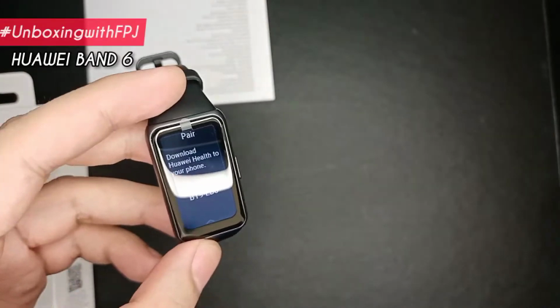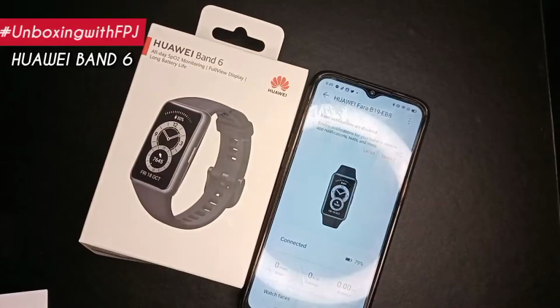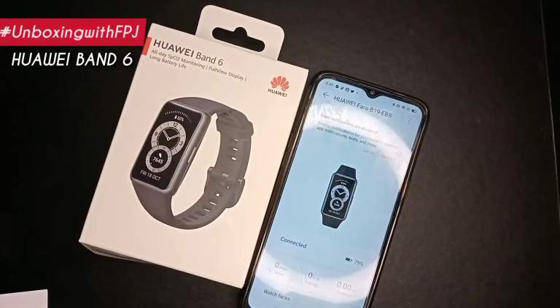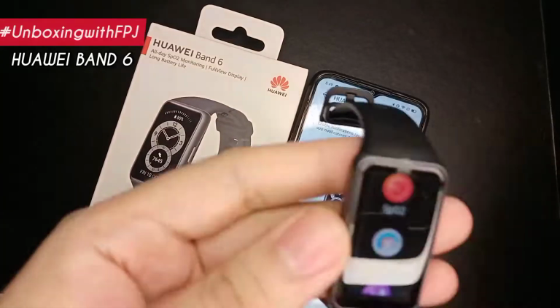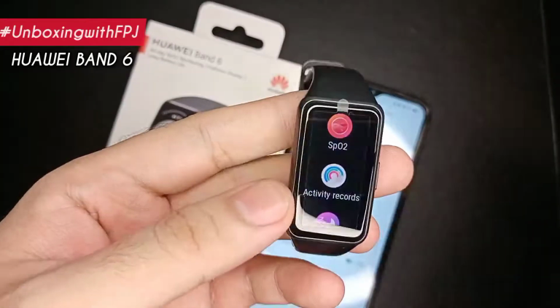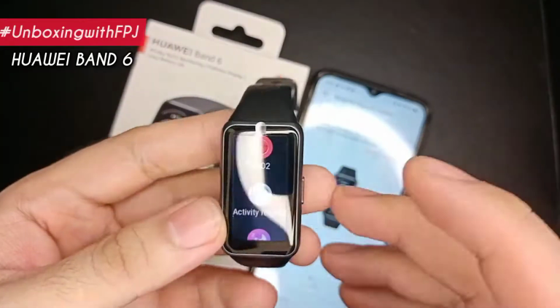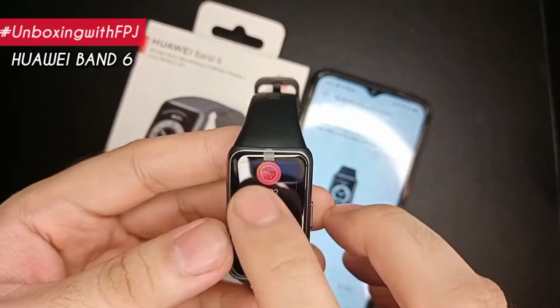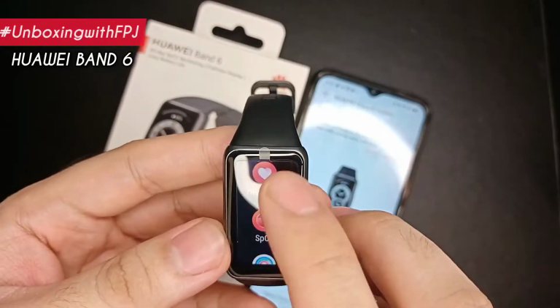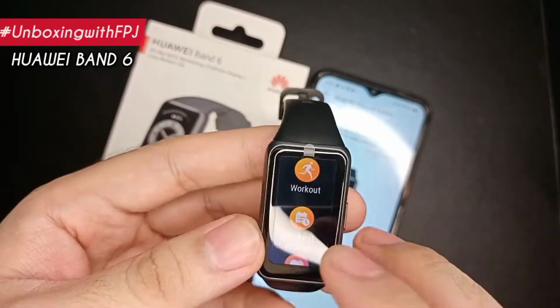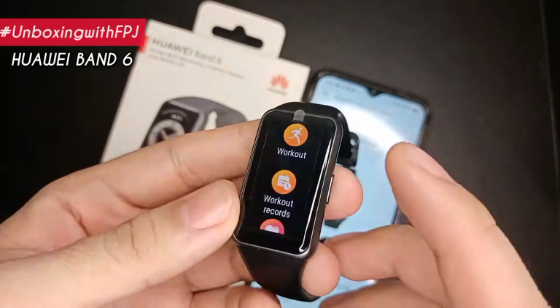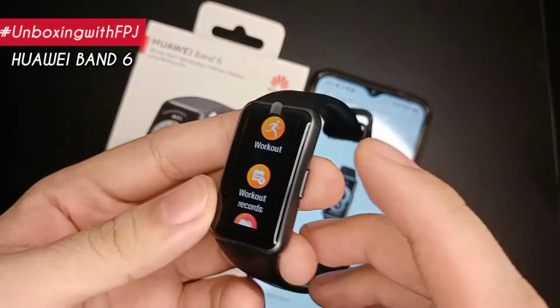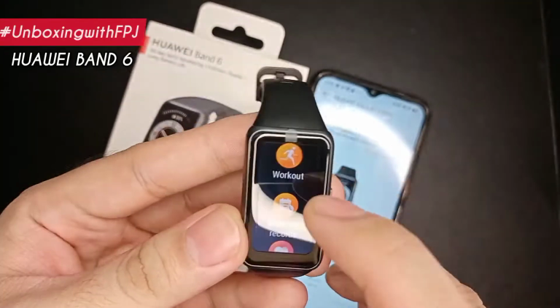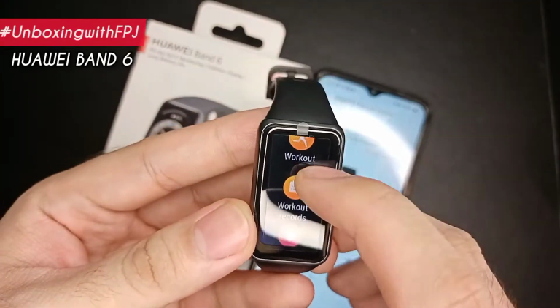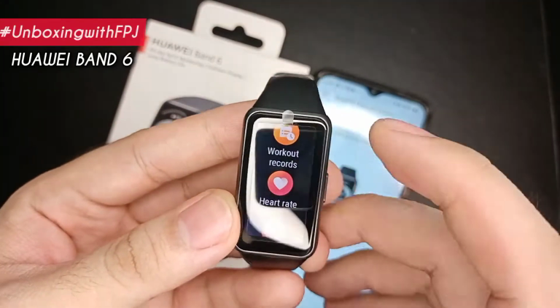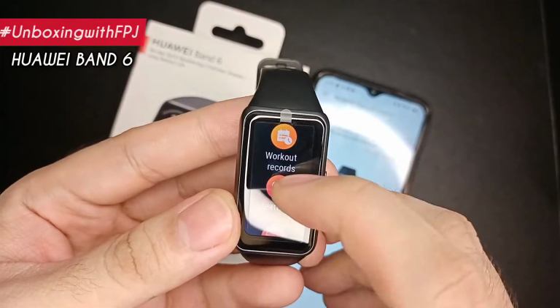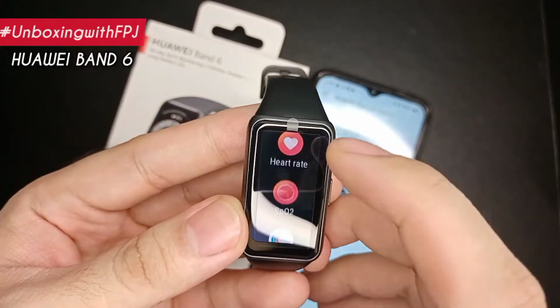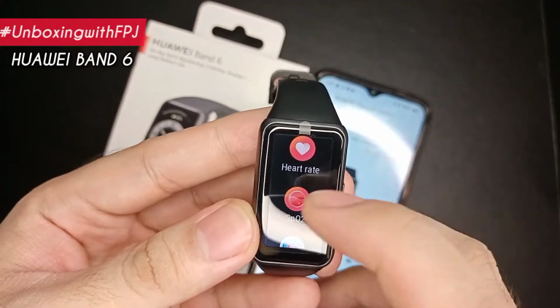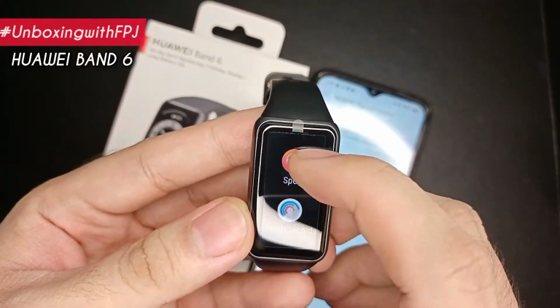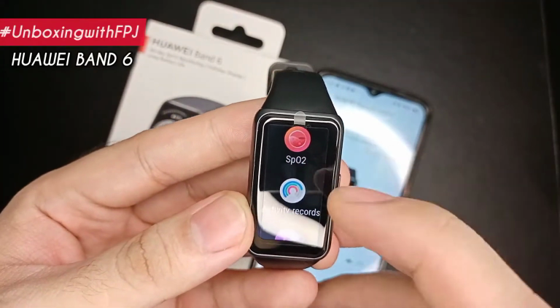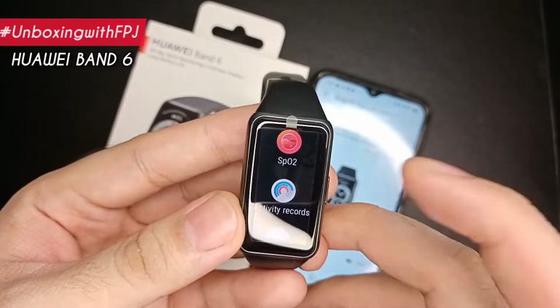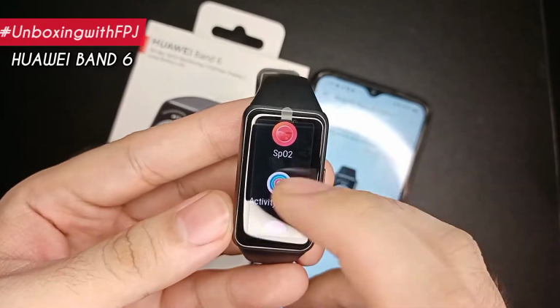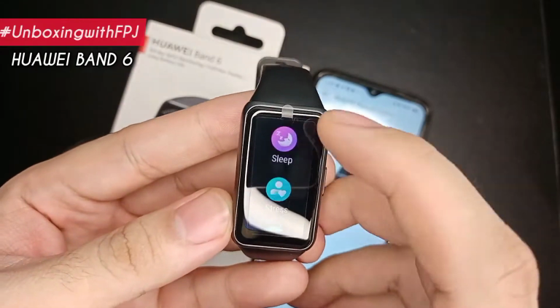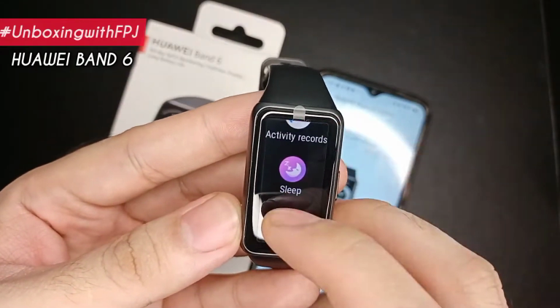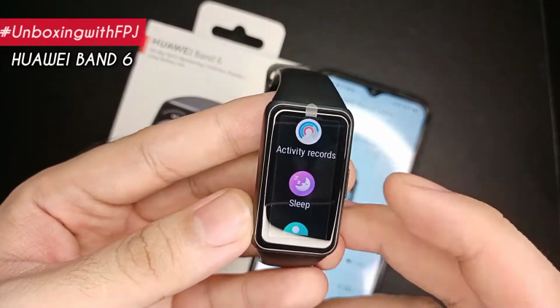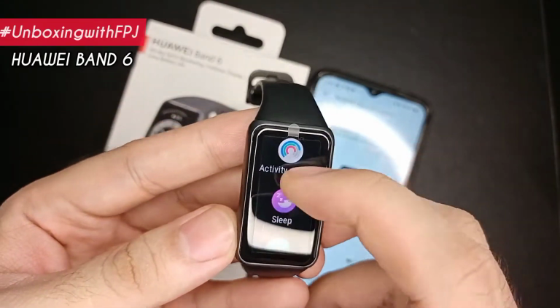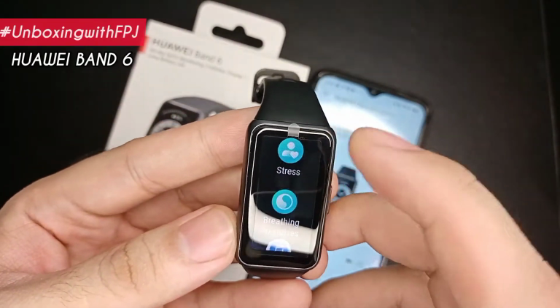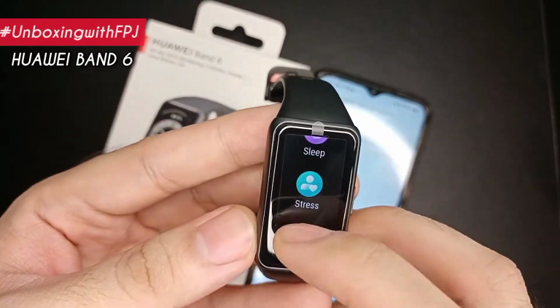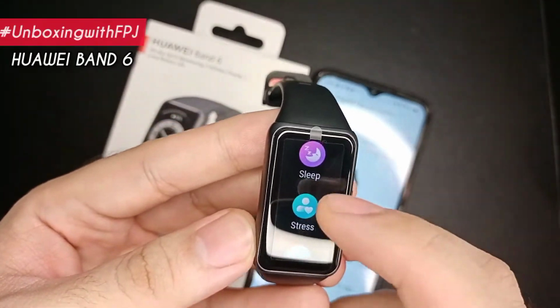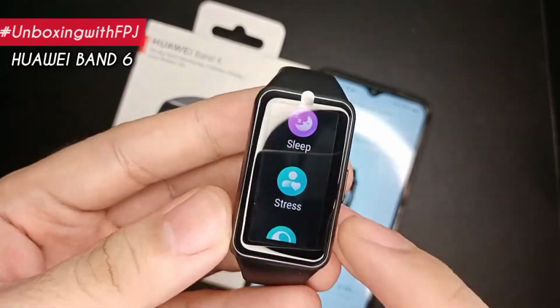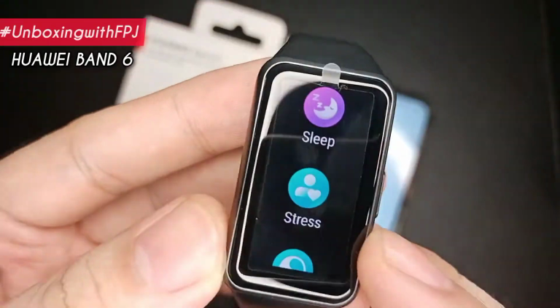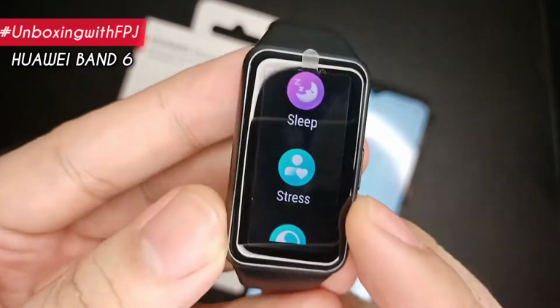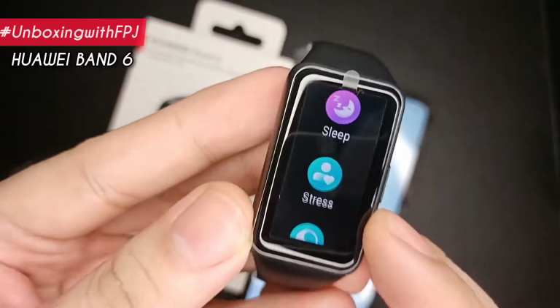You can also measure various health indicators such as your blood oxygen, heart rate, sleep cycle, stress levels, and more.